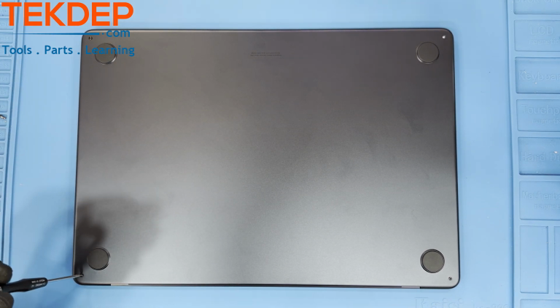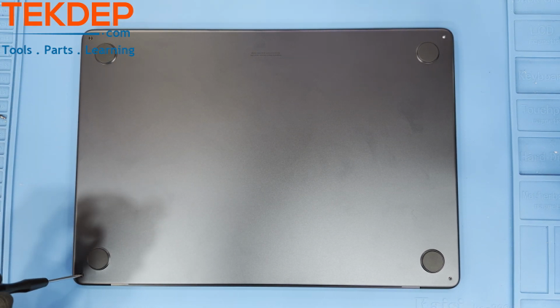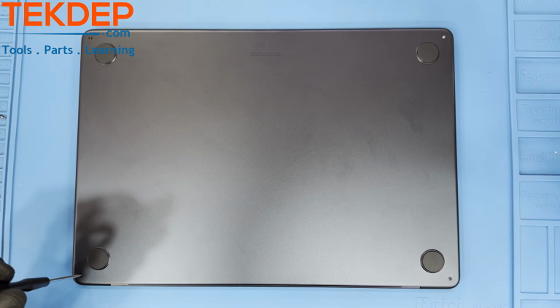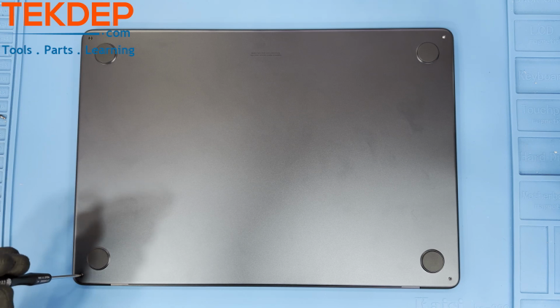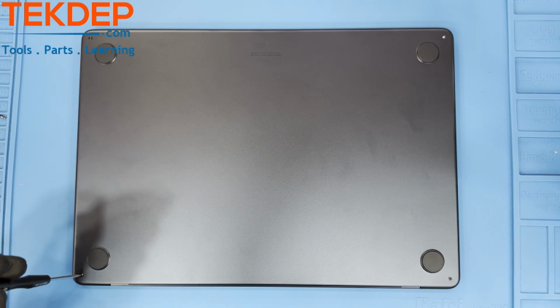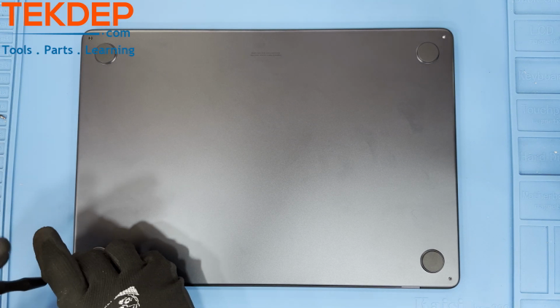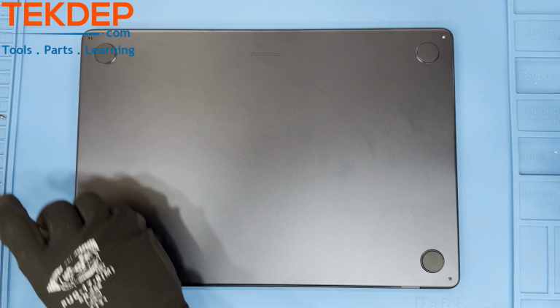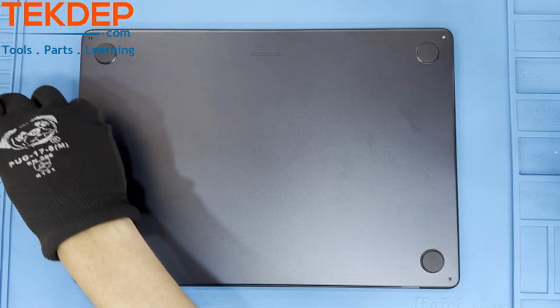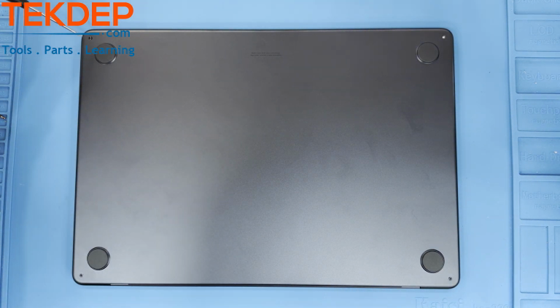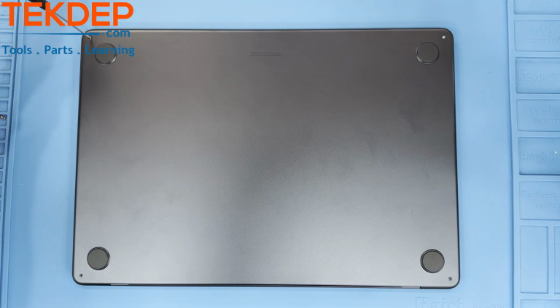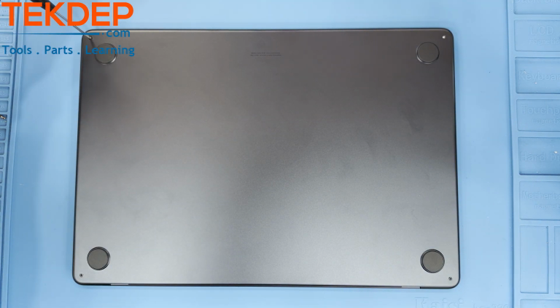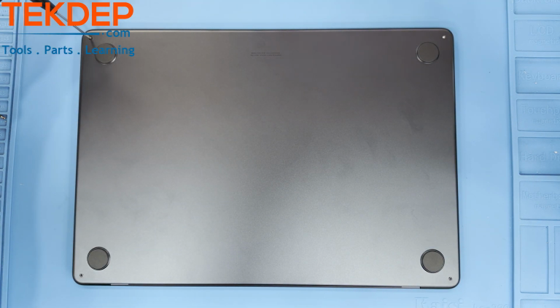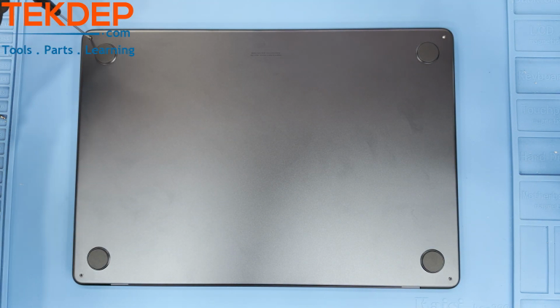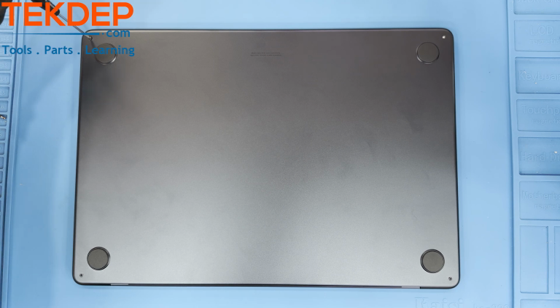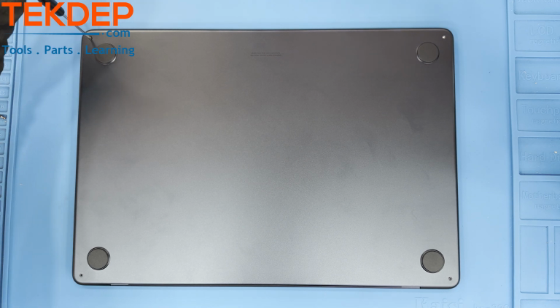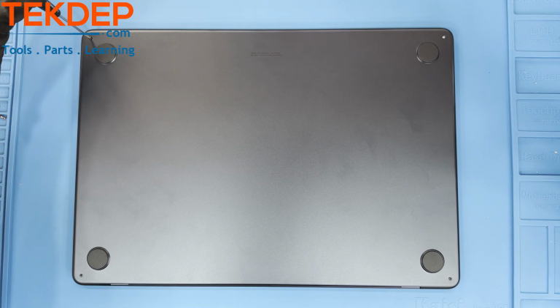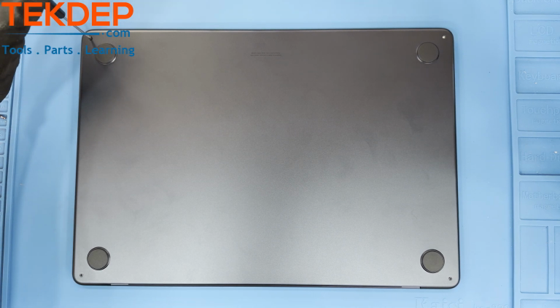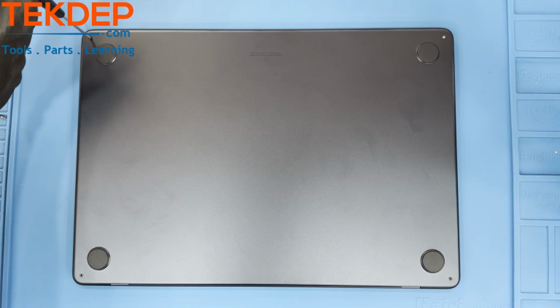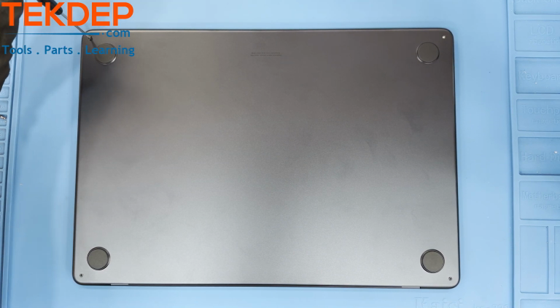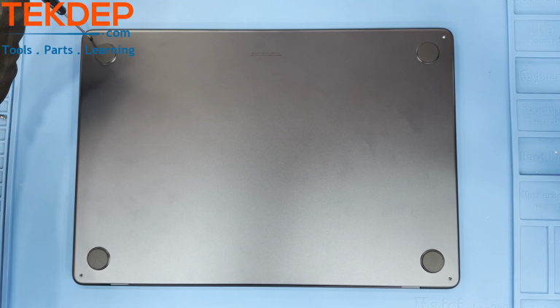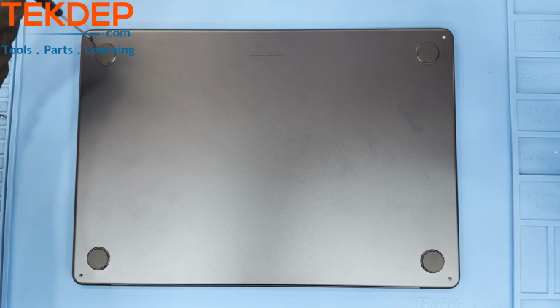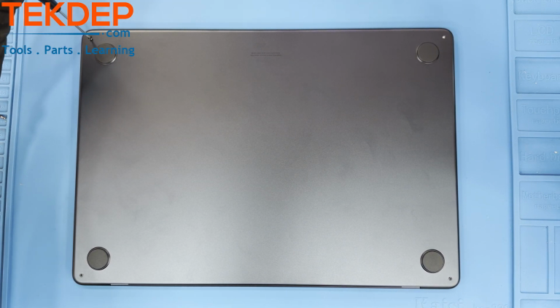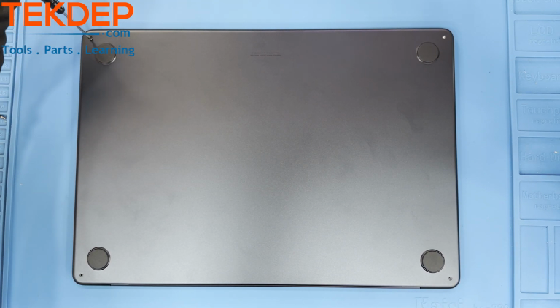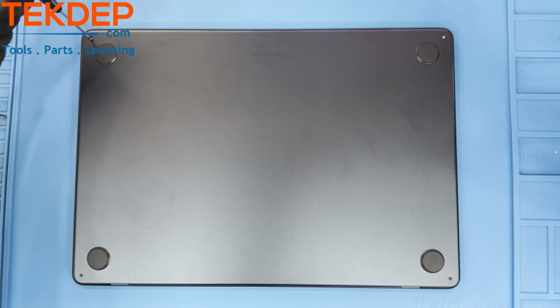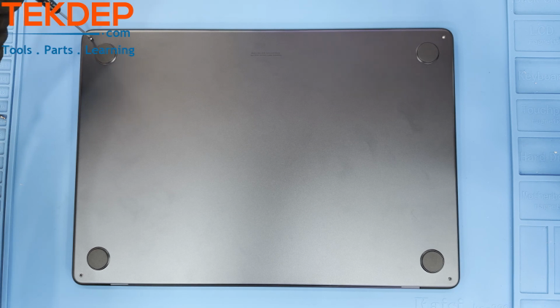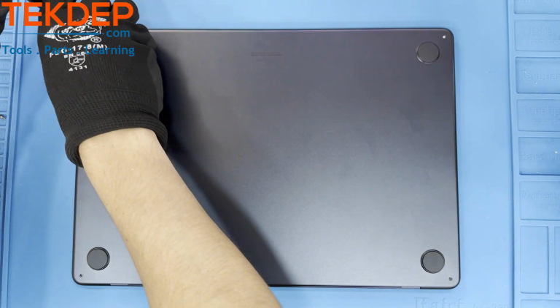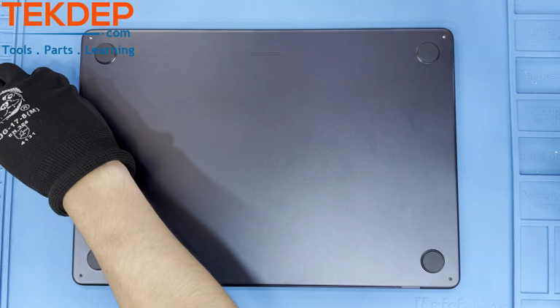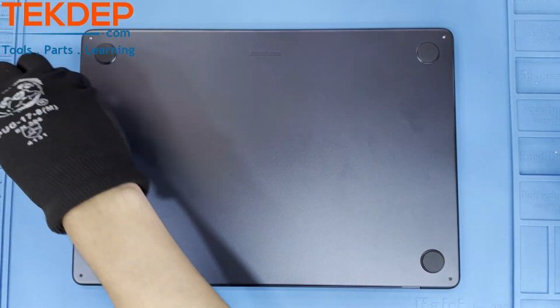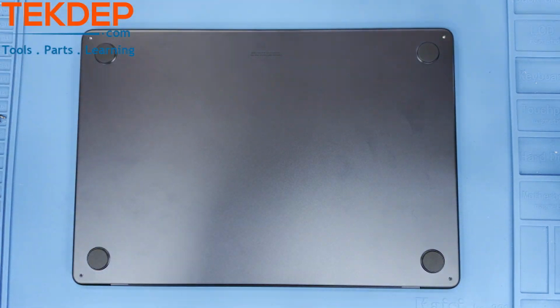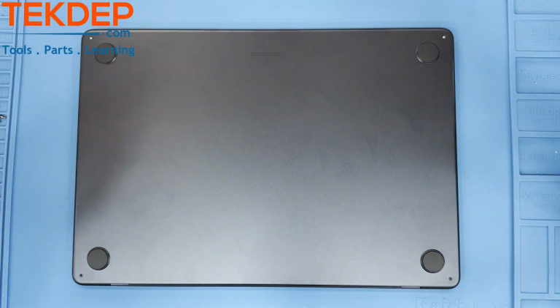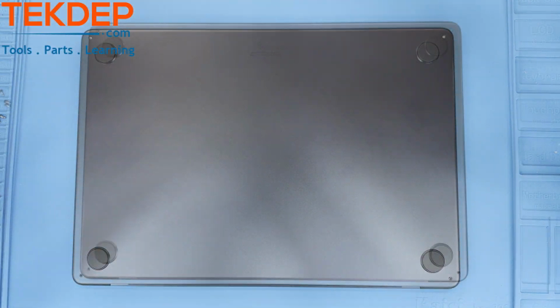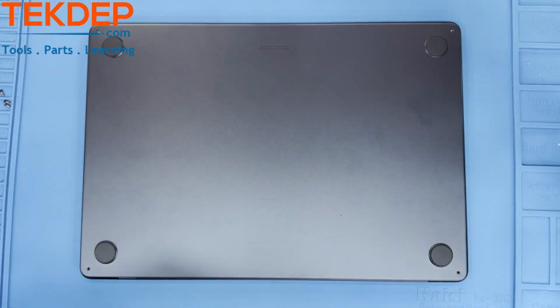To release the bottom case, we recommend using a suction cup to help persuade it loose. Start at the bottom near the trackpad and pull up on the magnets until they release the bottom case. Repeat this process all the way around the sides of the unit, but not at the bottom near the LCD and hinges.